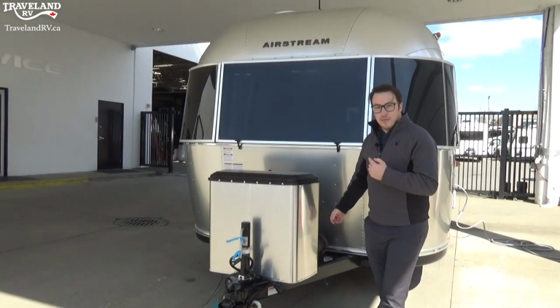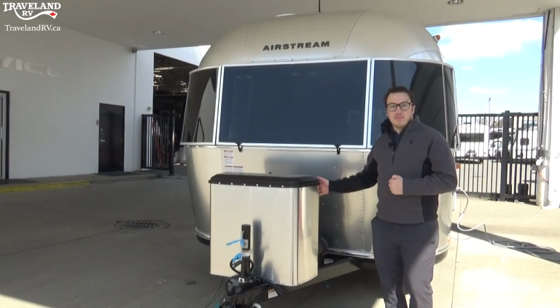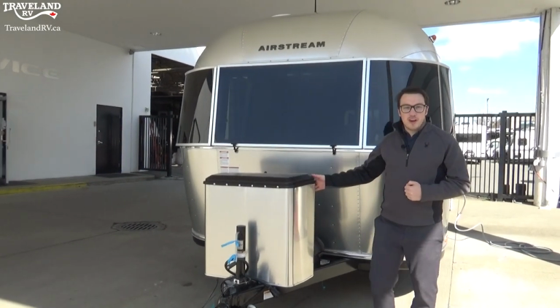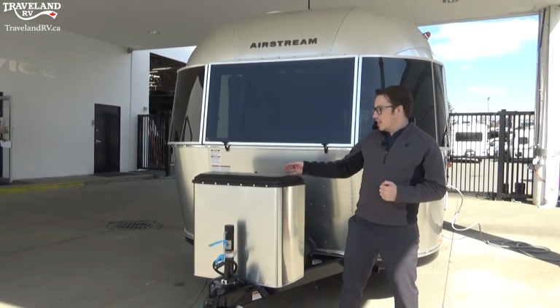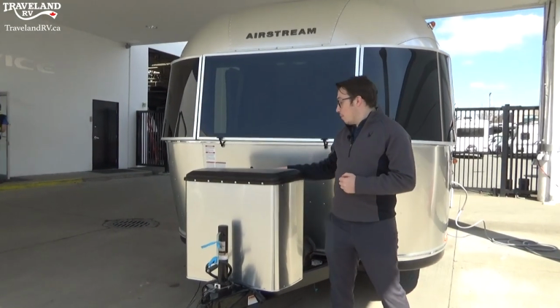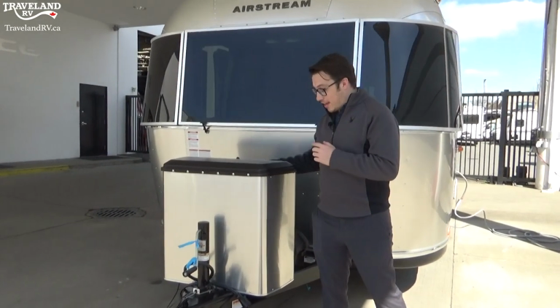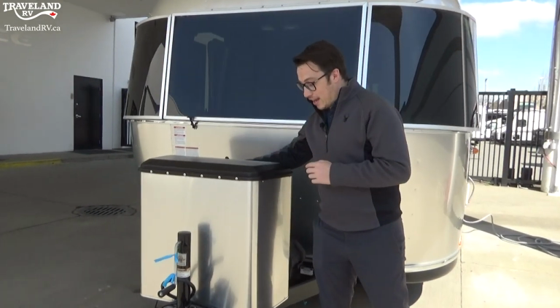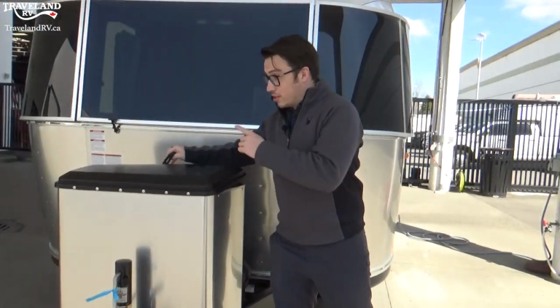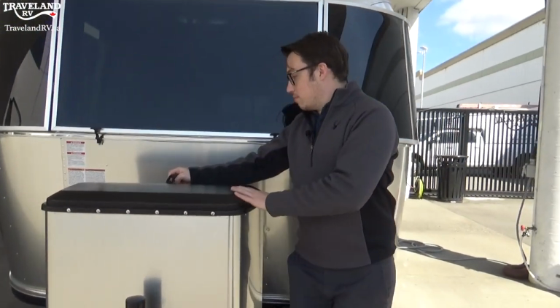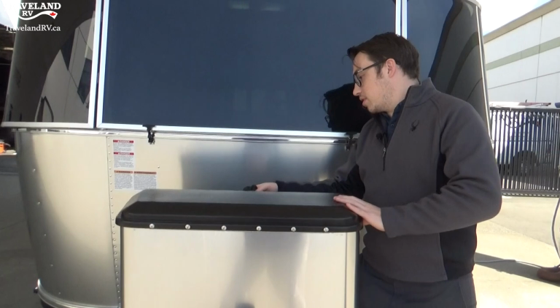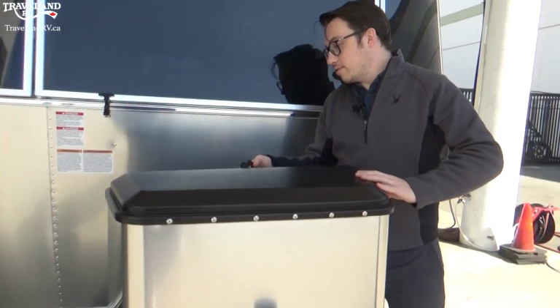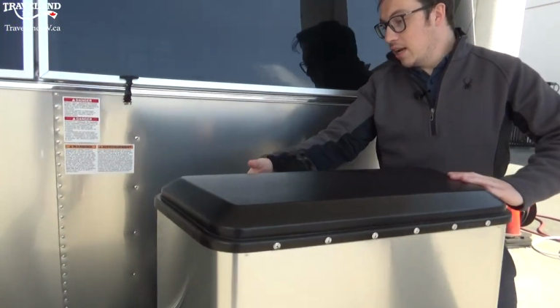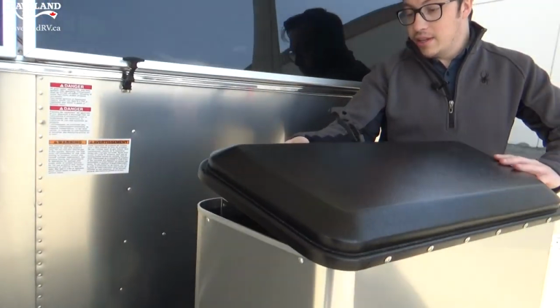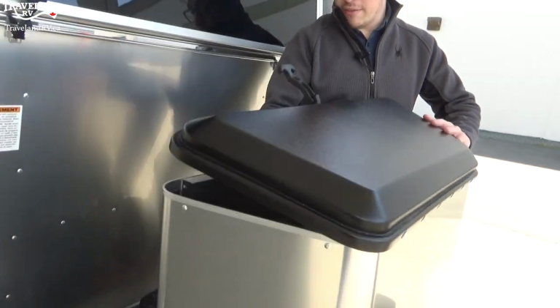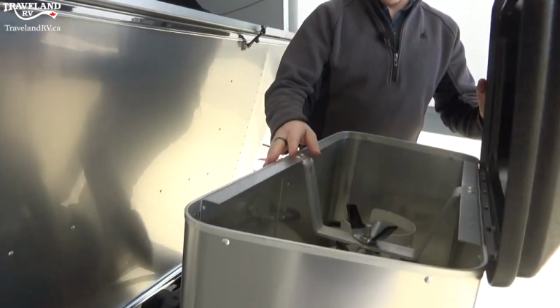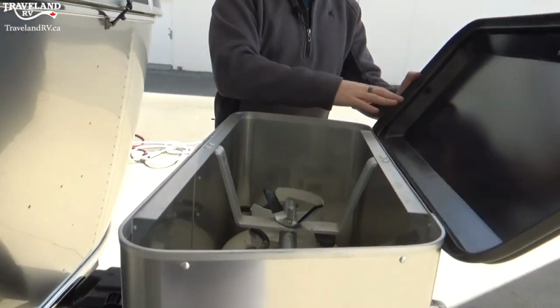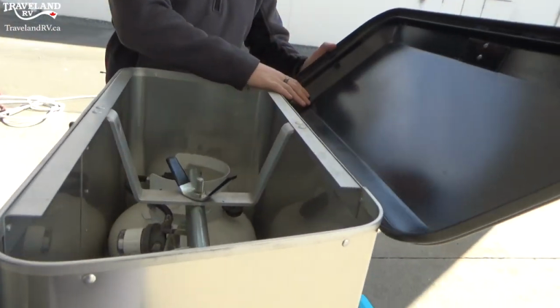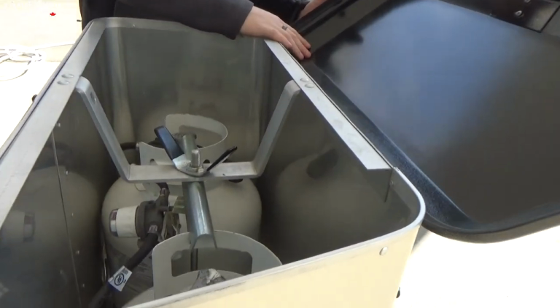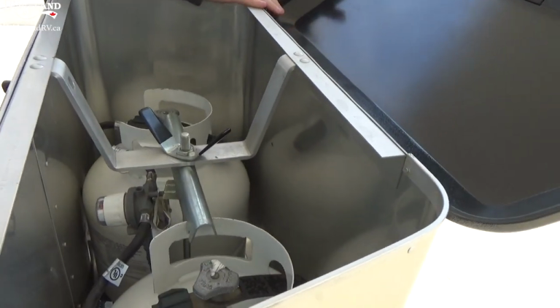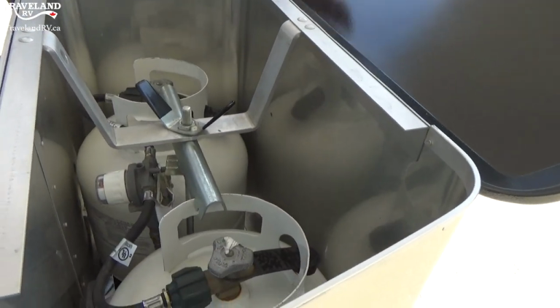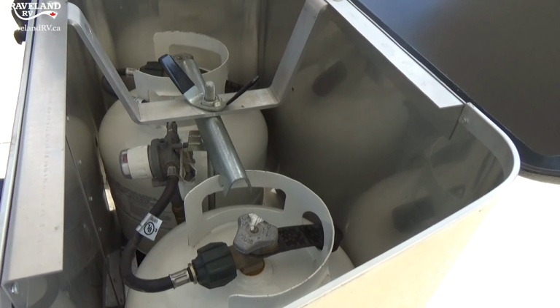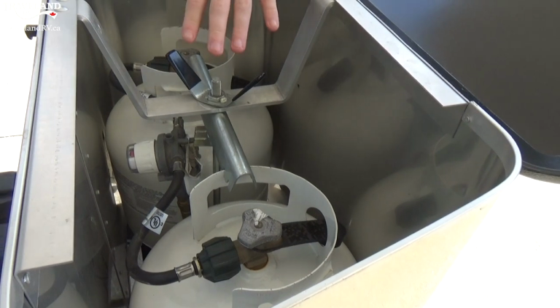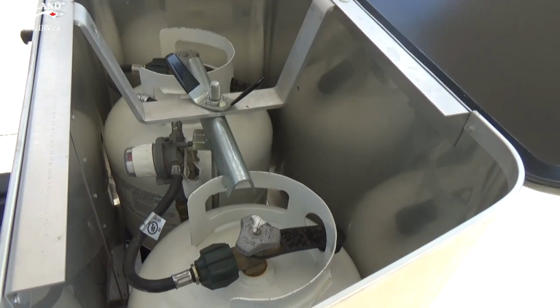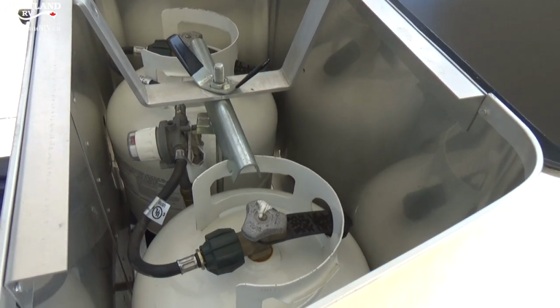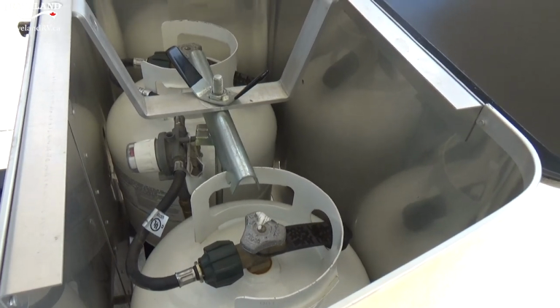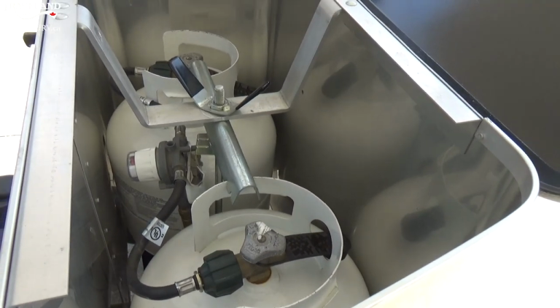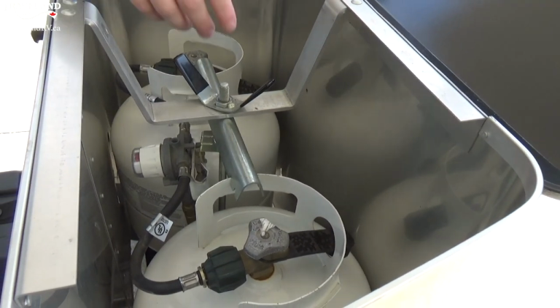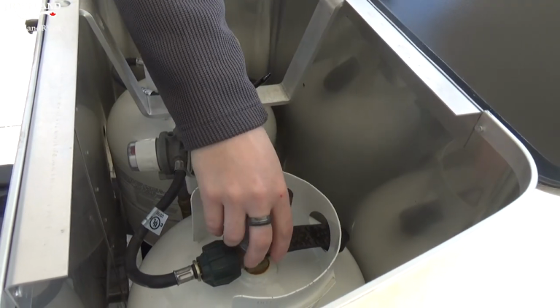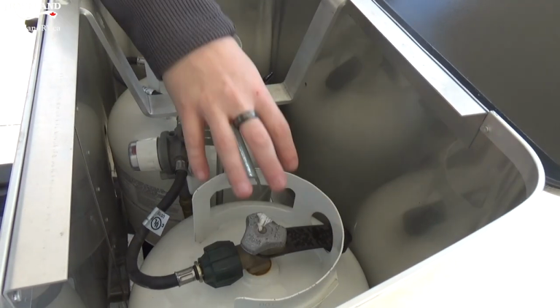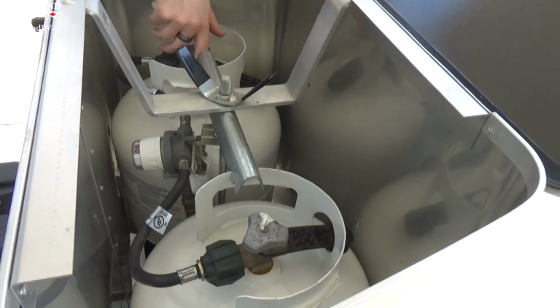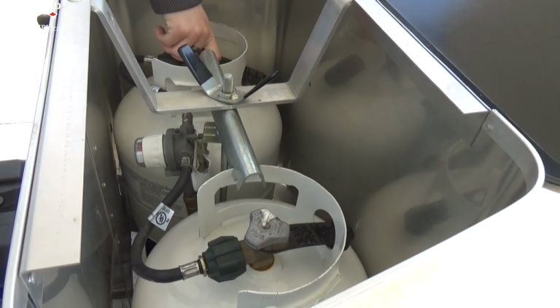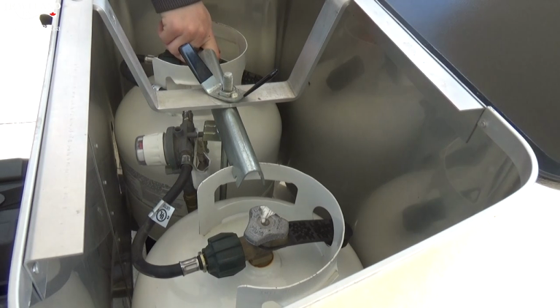Moving on to the propane tanks next. This is your cover here — I'm going to open it right up. You'll see there are two 20-pound propane tanks right inside, nice and easy to open and close on each of them.